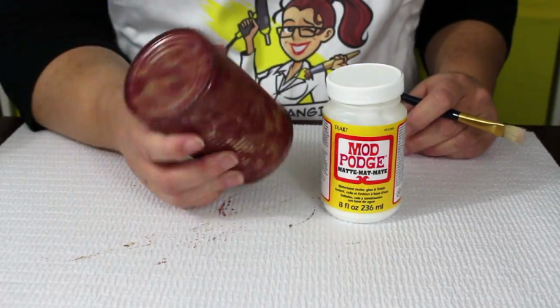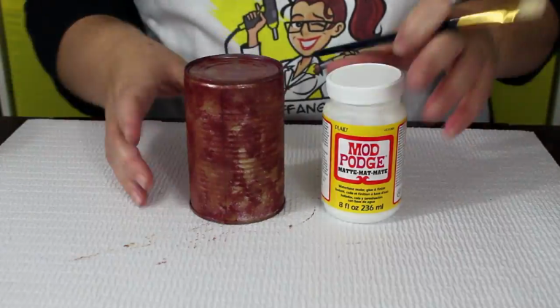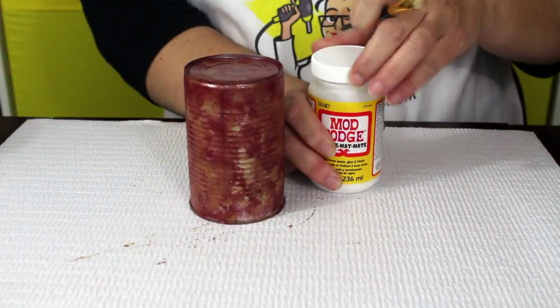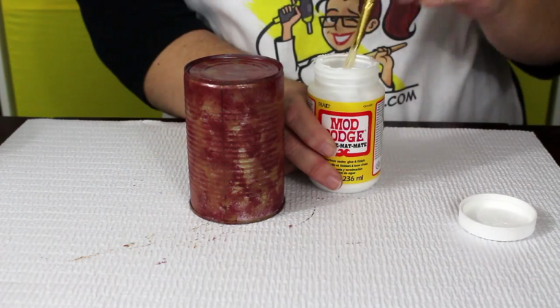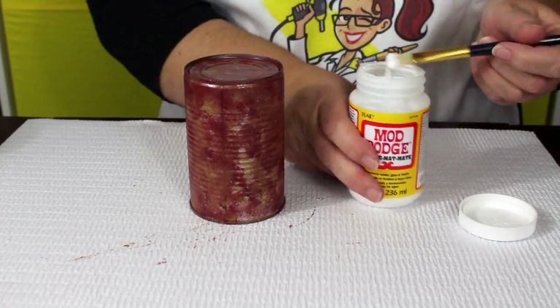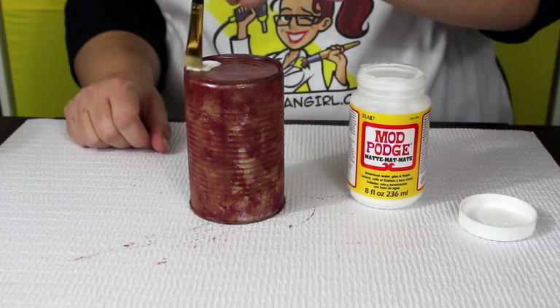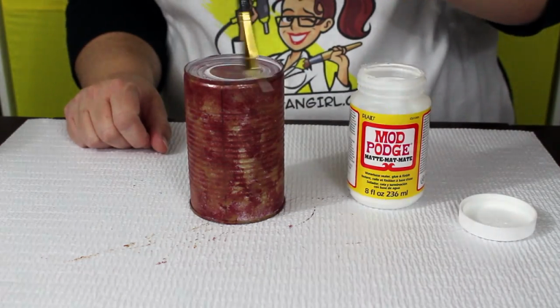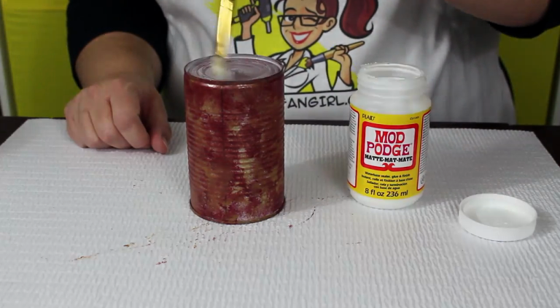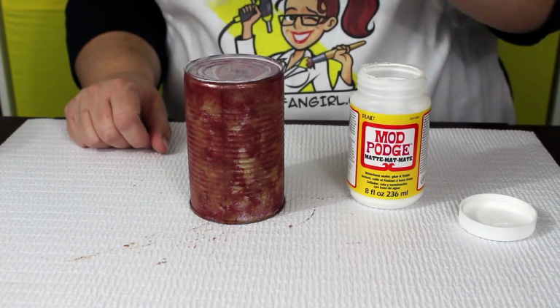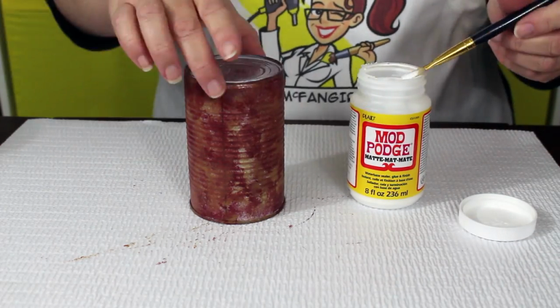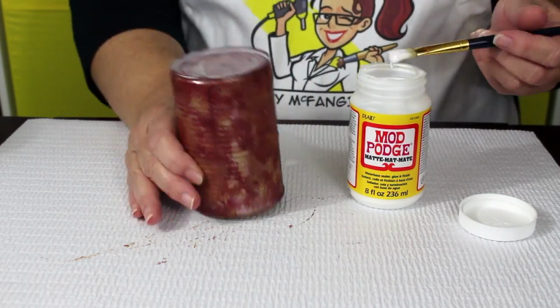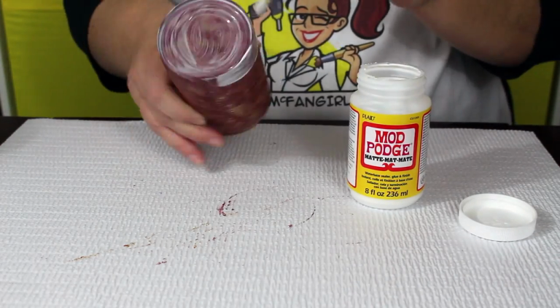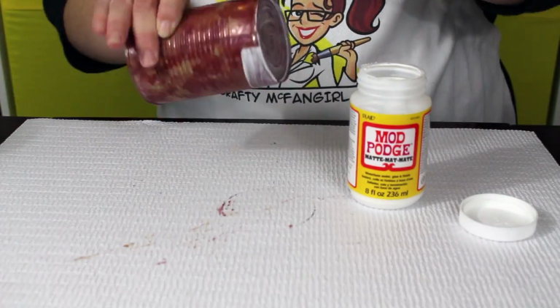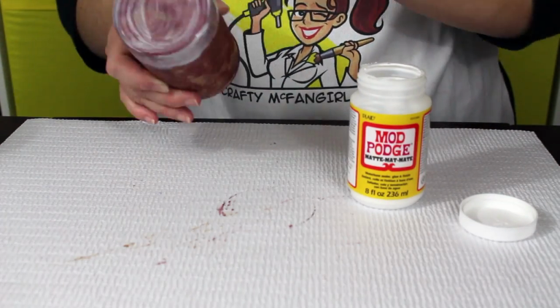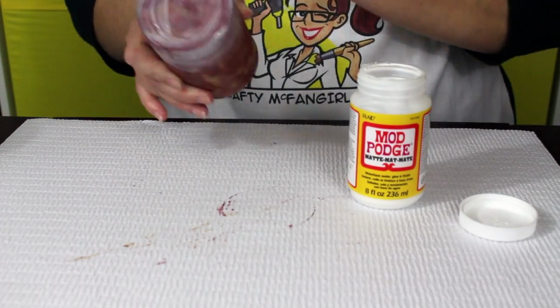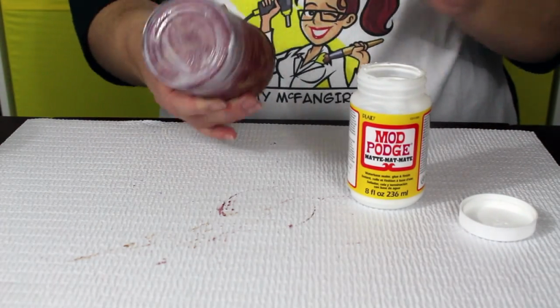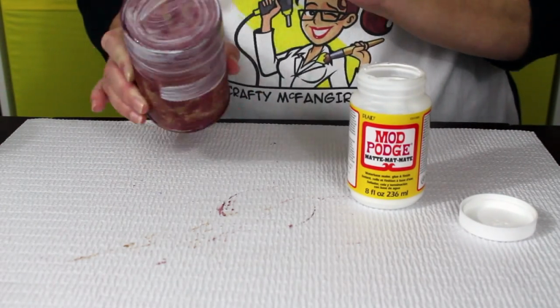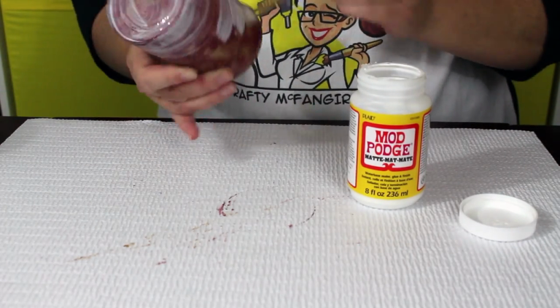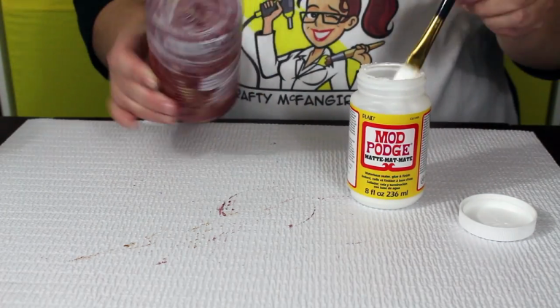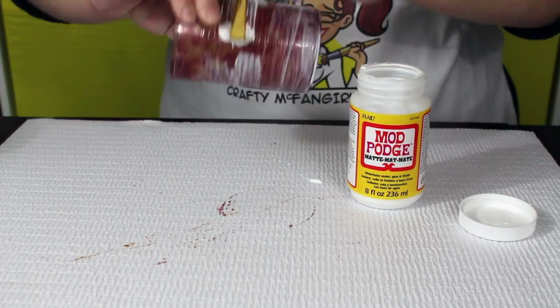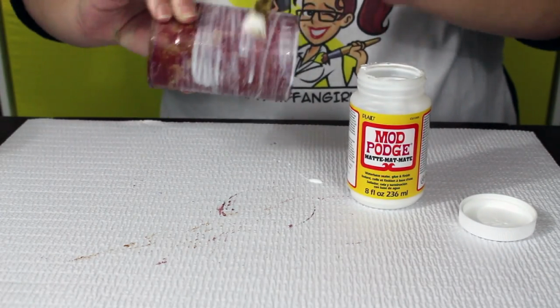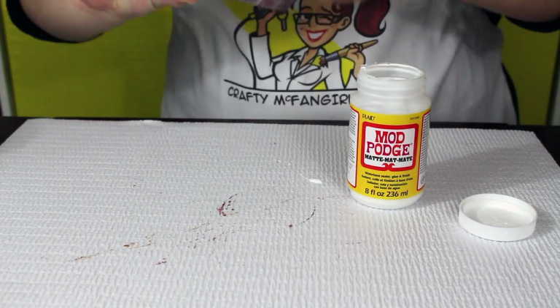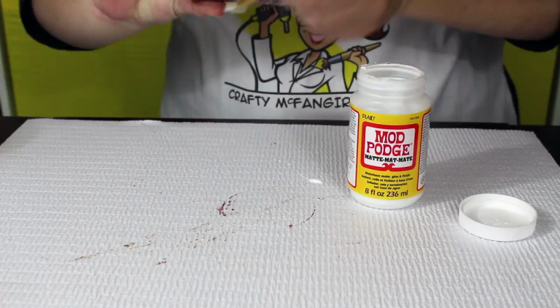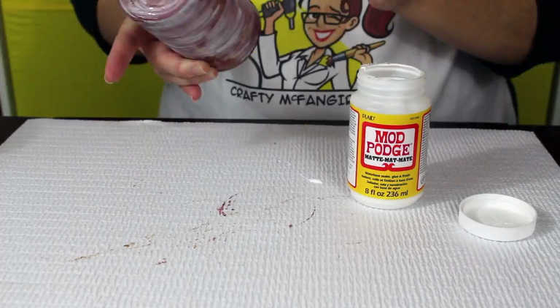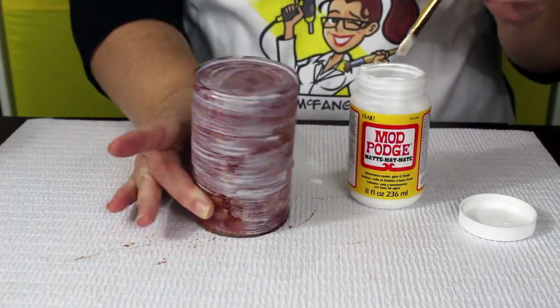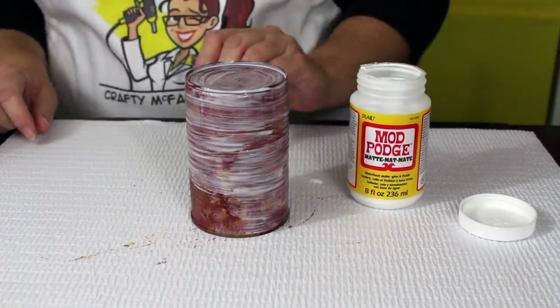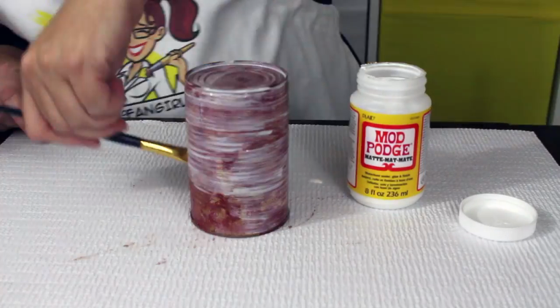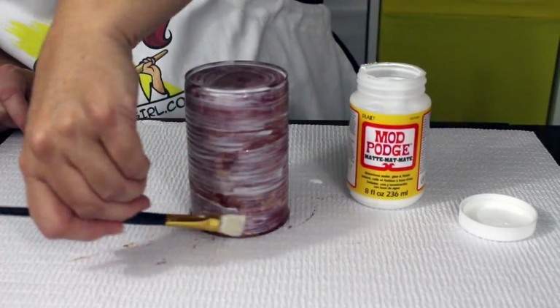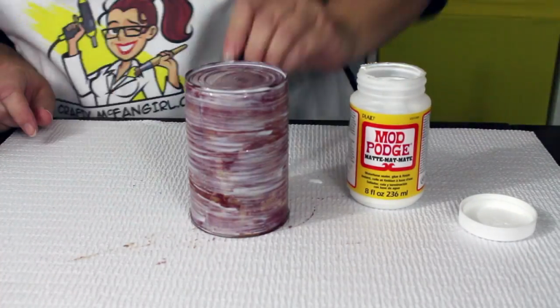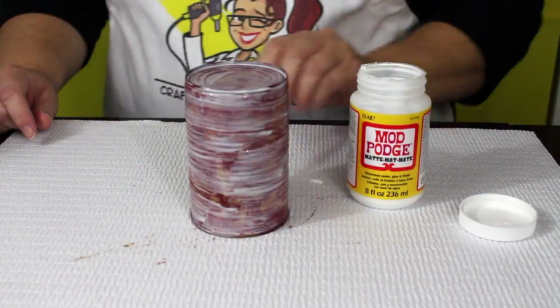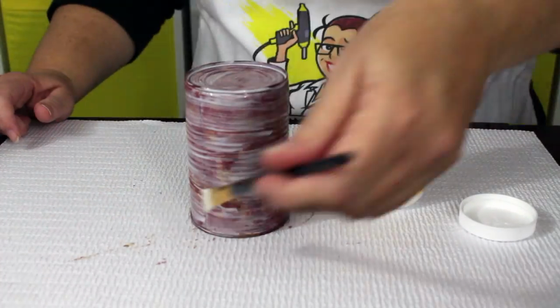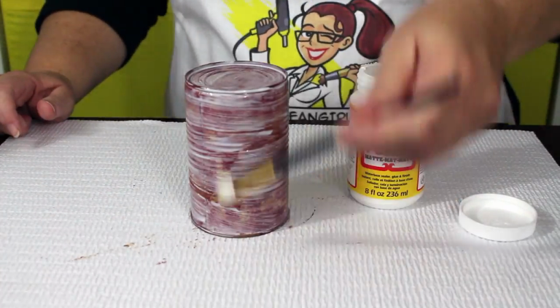When the acrylic paint has dried, apply a generous layer of Mod Podge mat to the entire can. Don't forget the top and bottom.